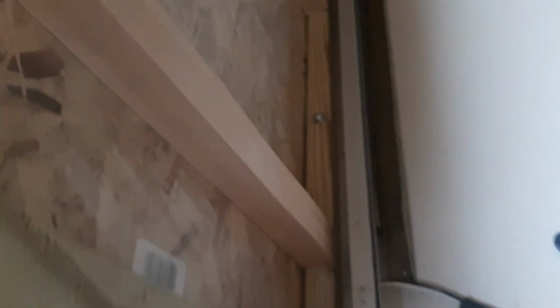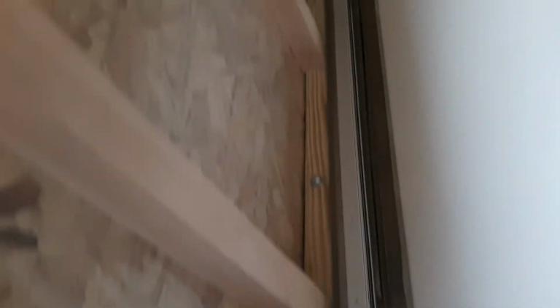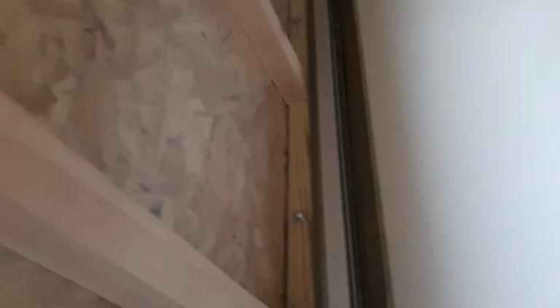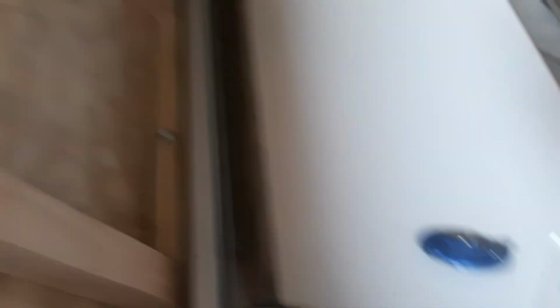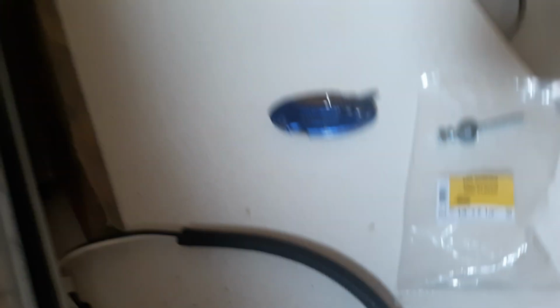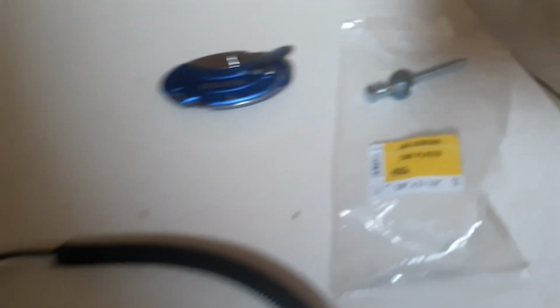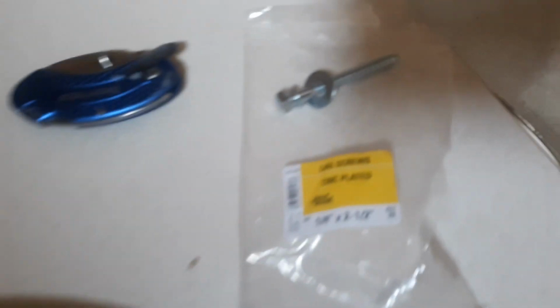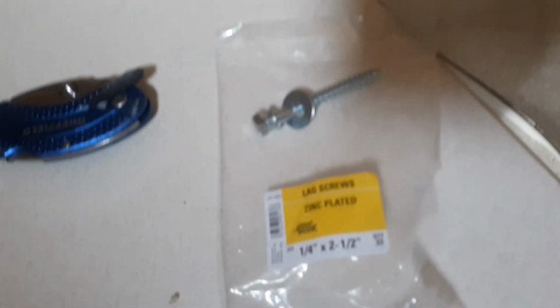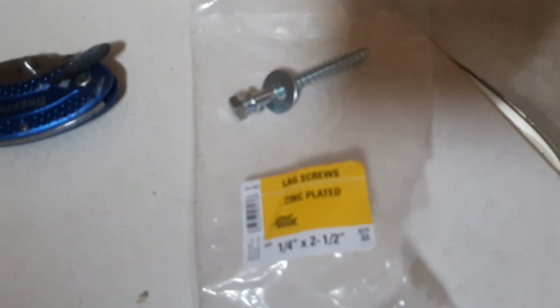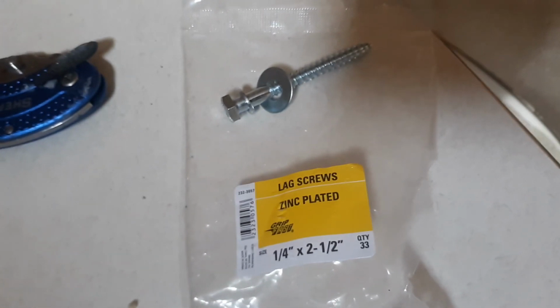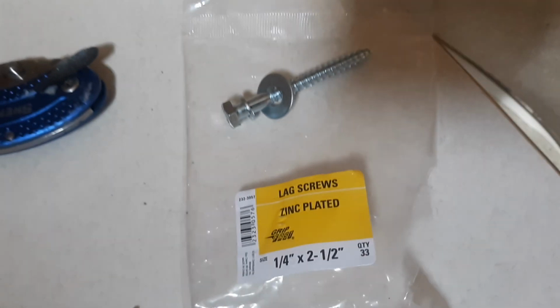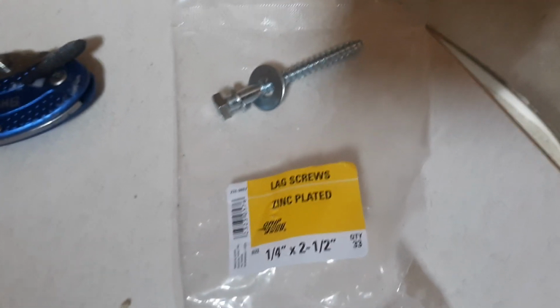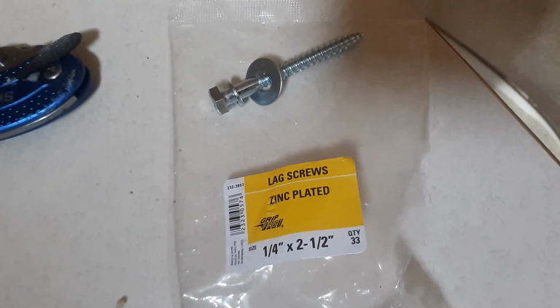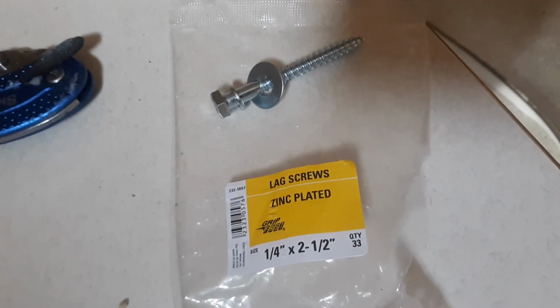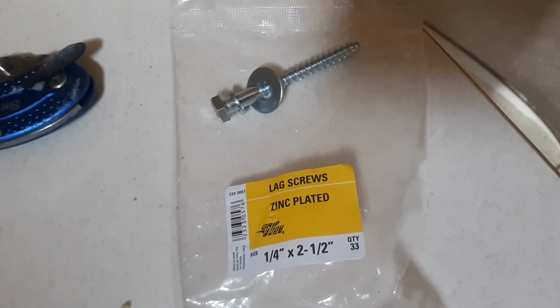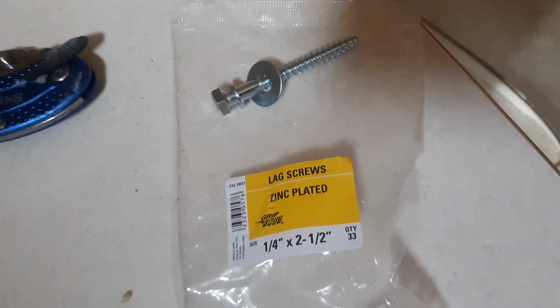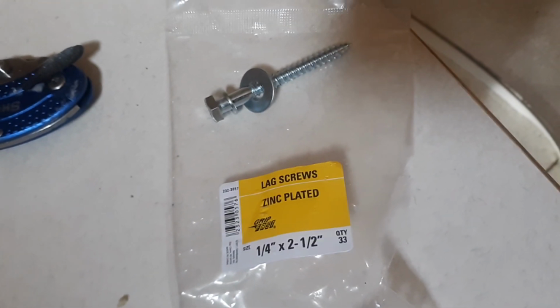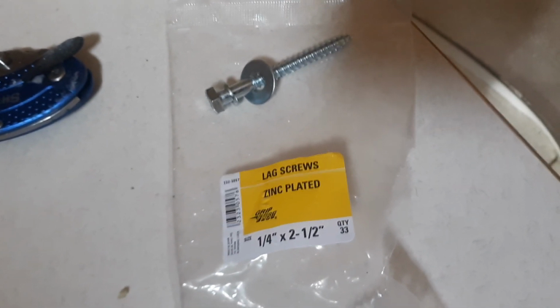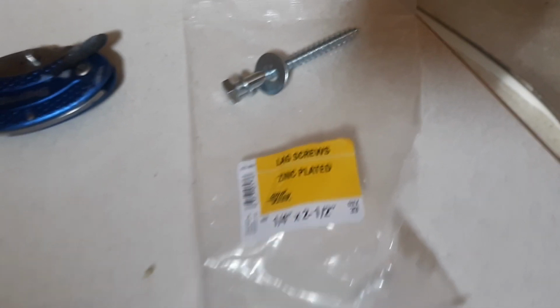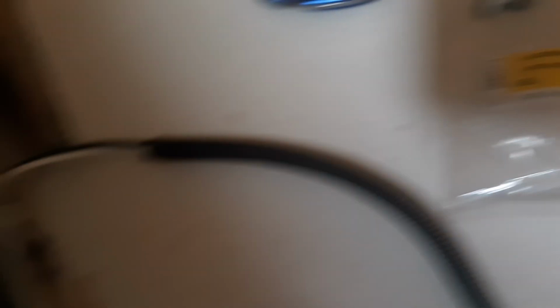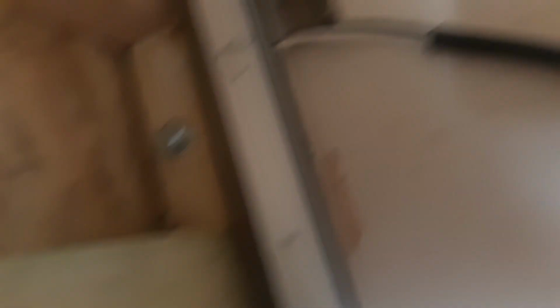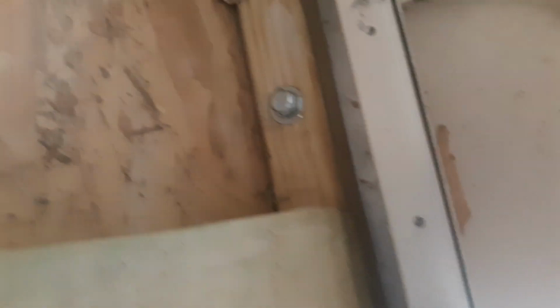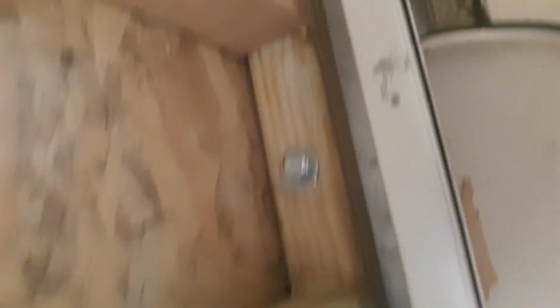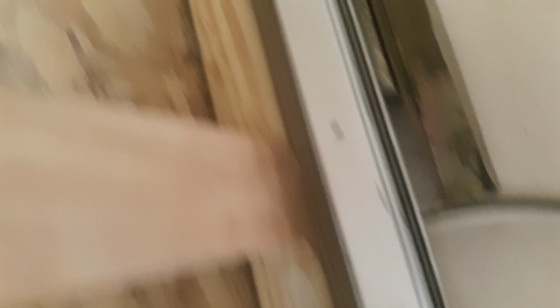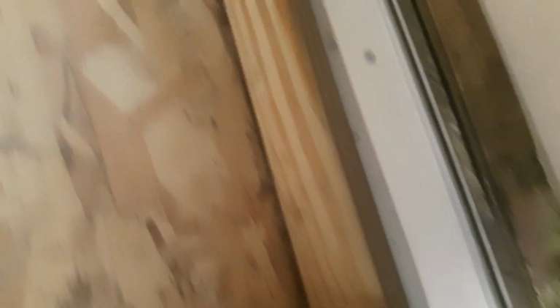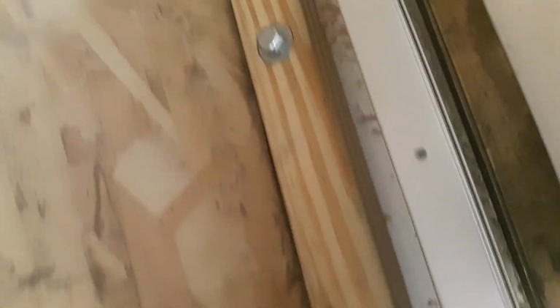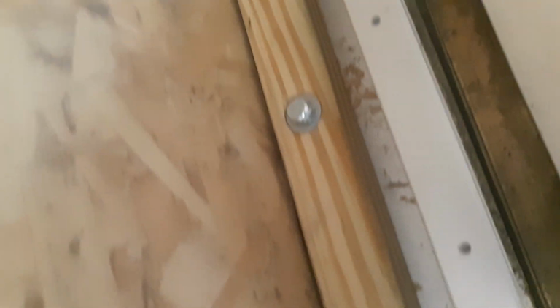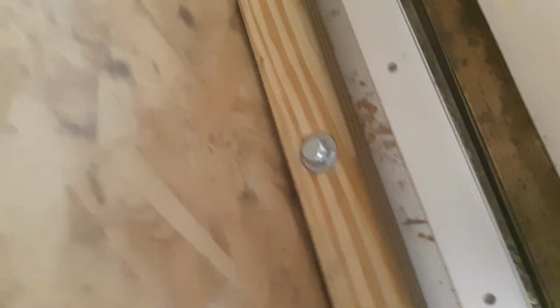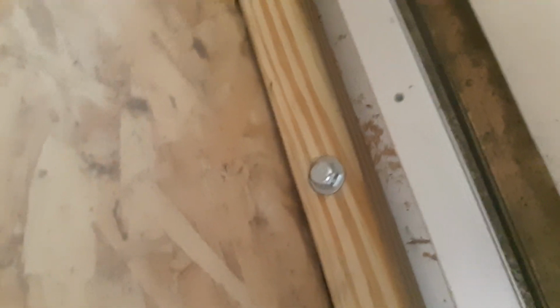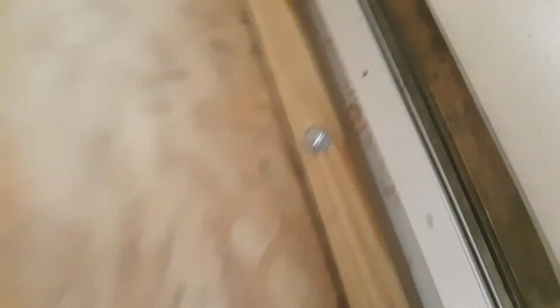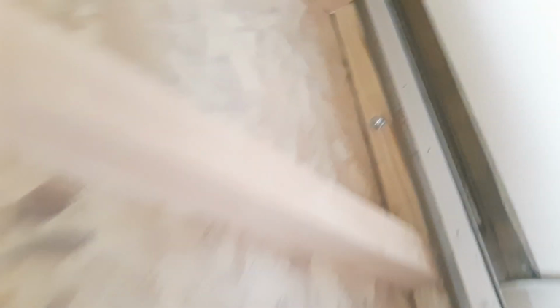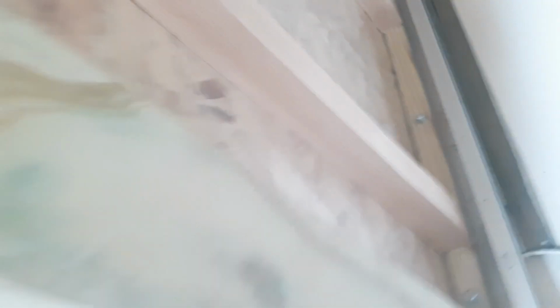I pre-drilled all the holes using that bit — pre-drilled everything so nothing would crack. And you can see how nice it all turned out. This thing is tough.